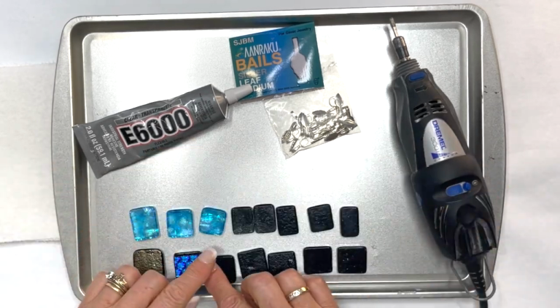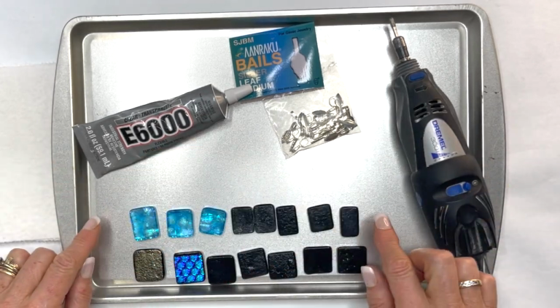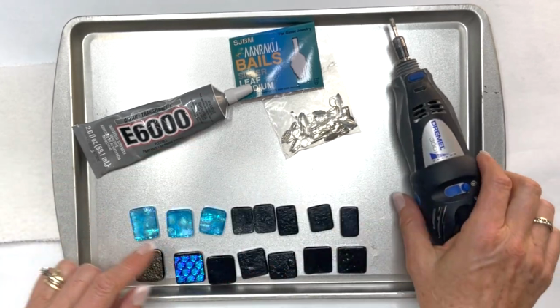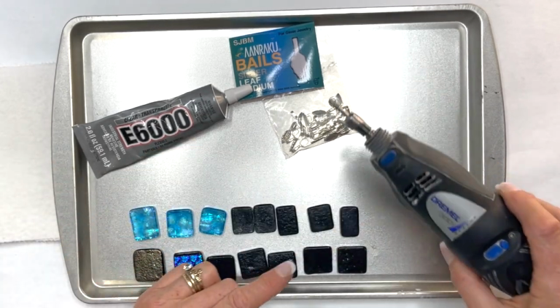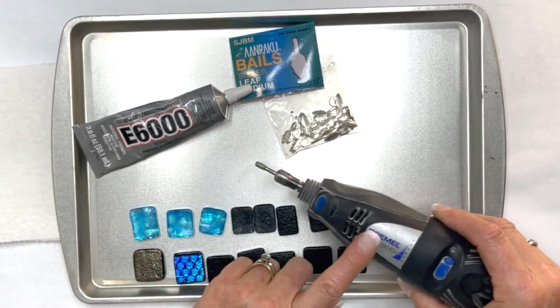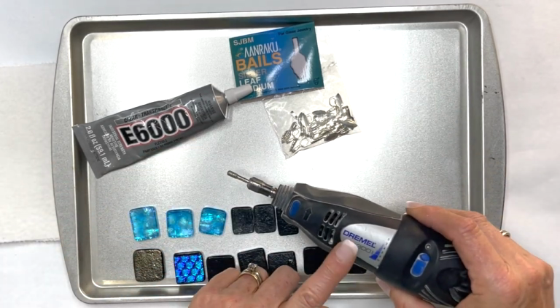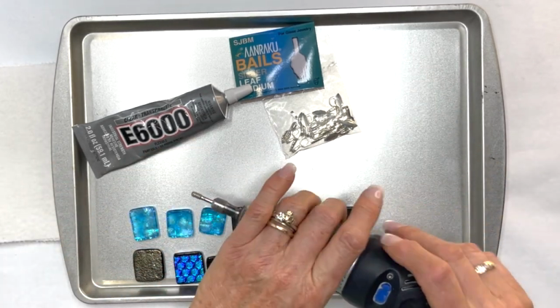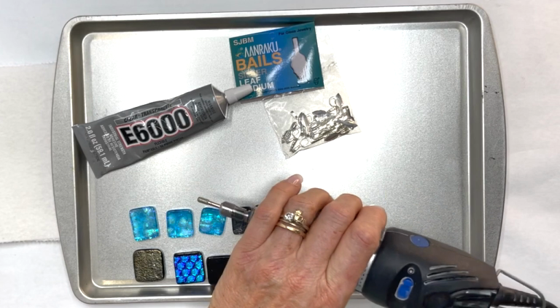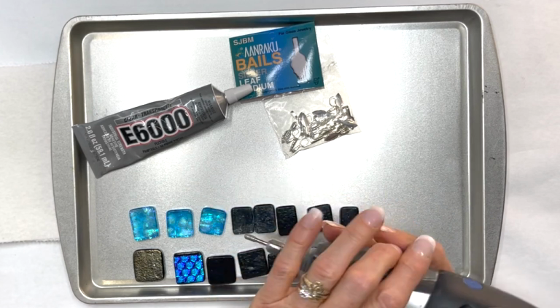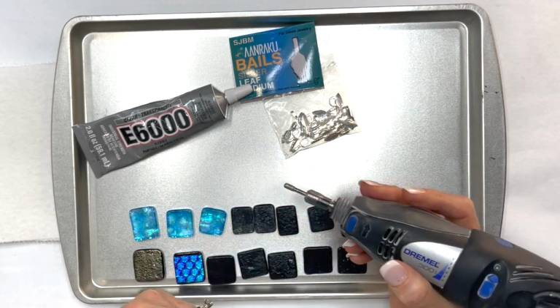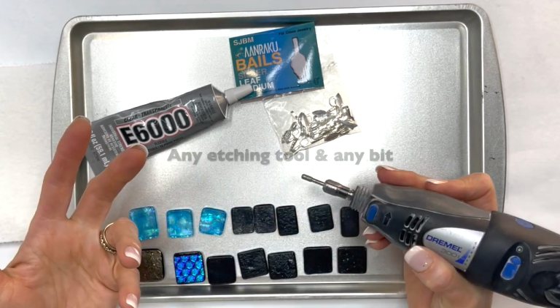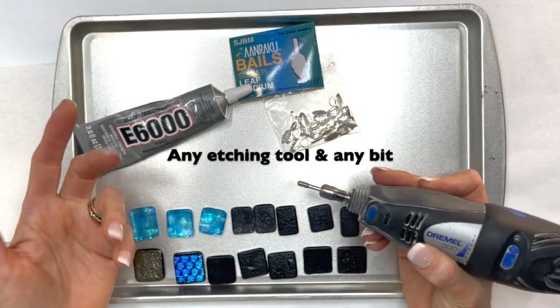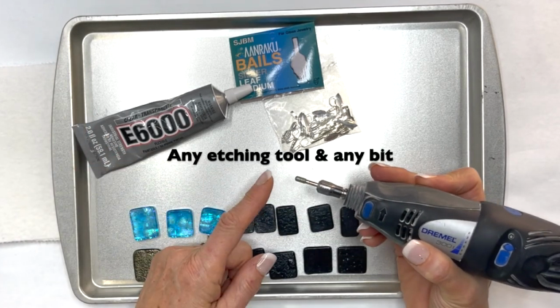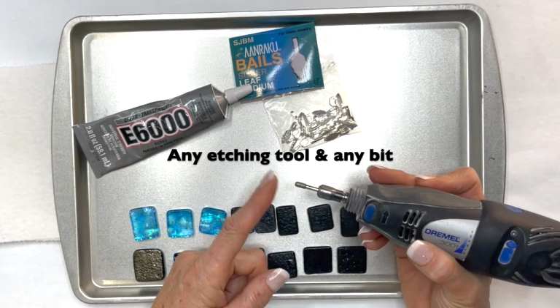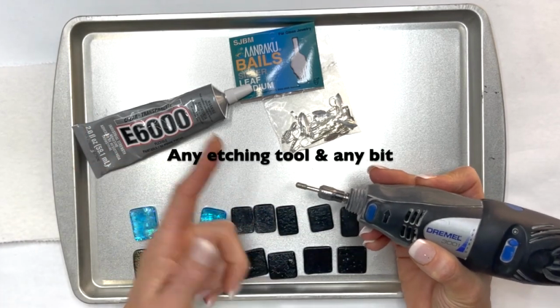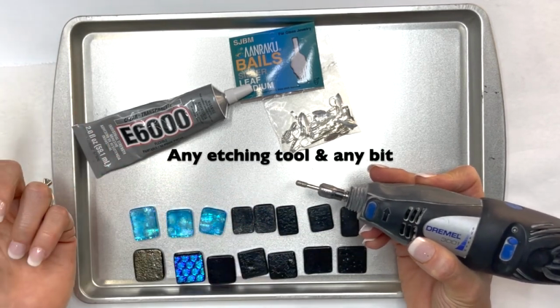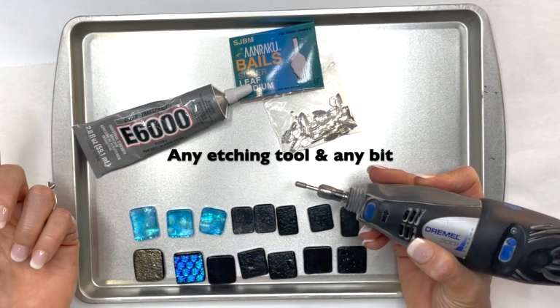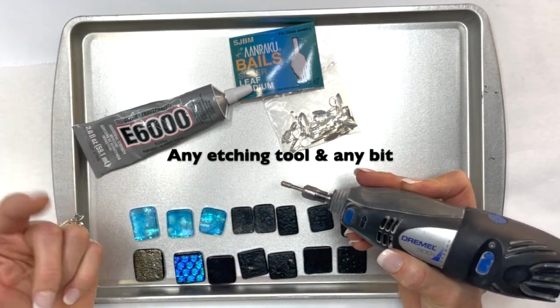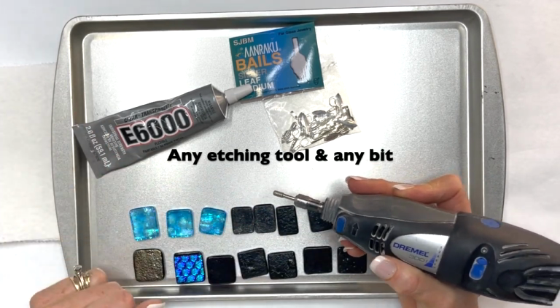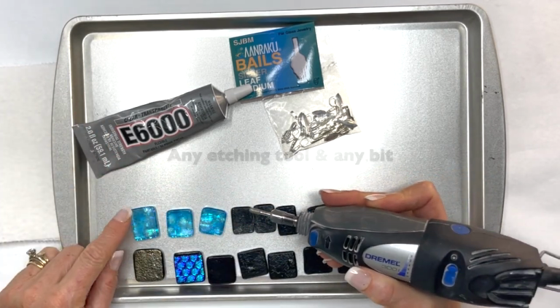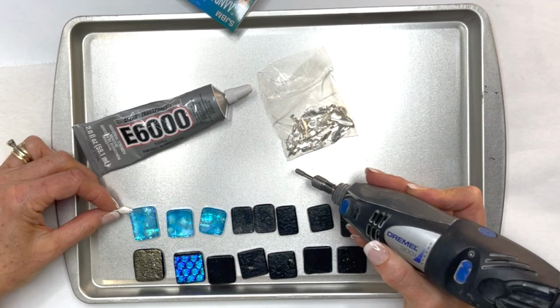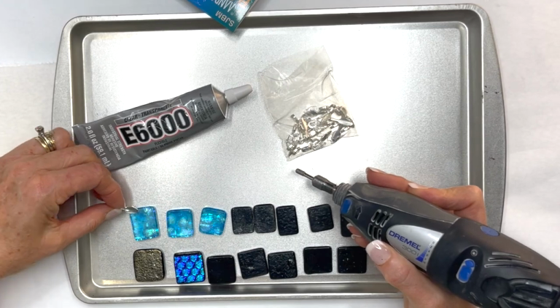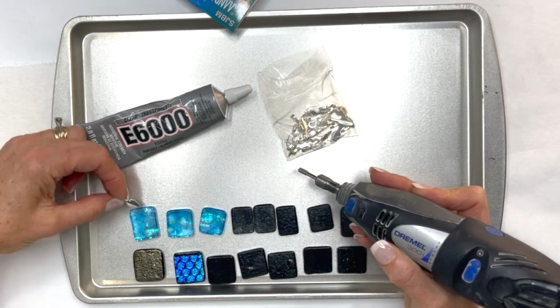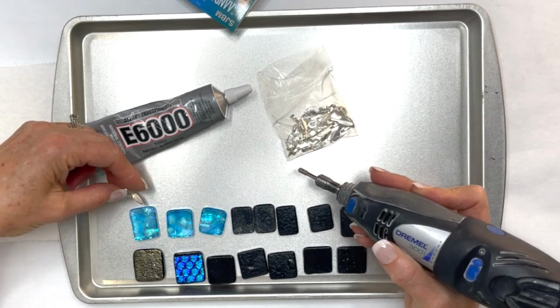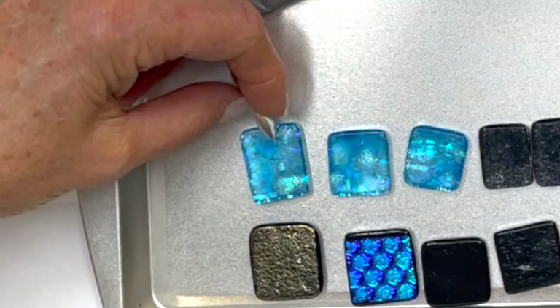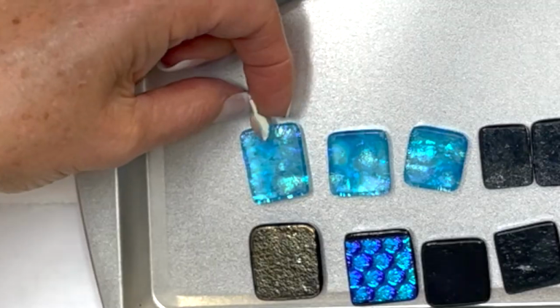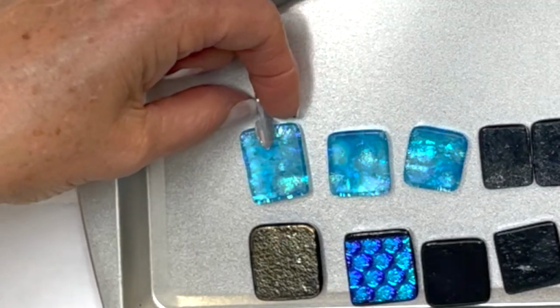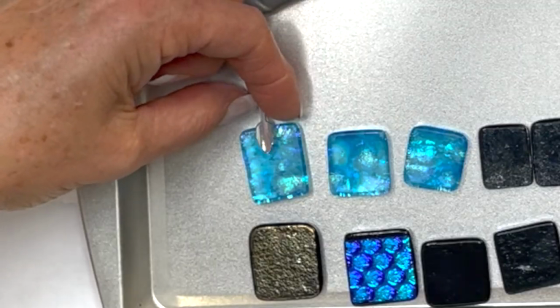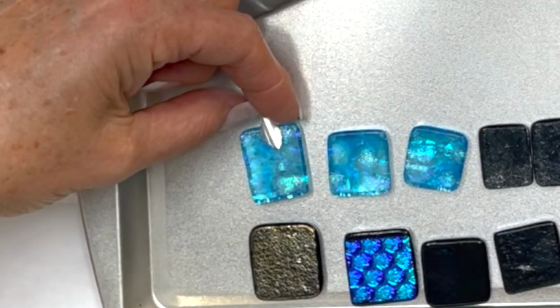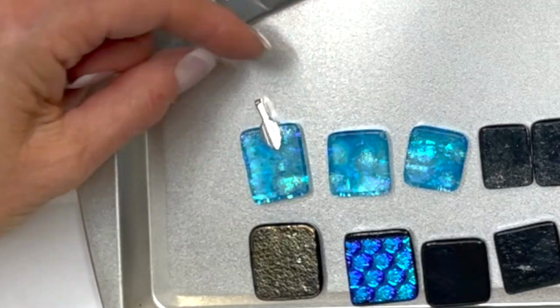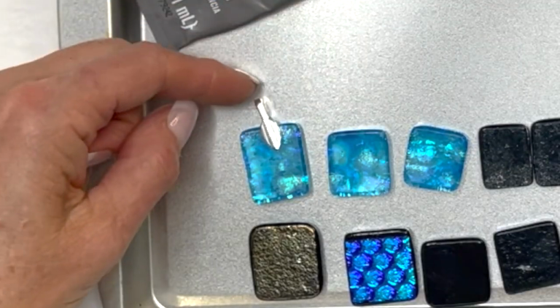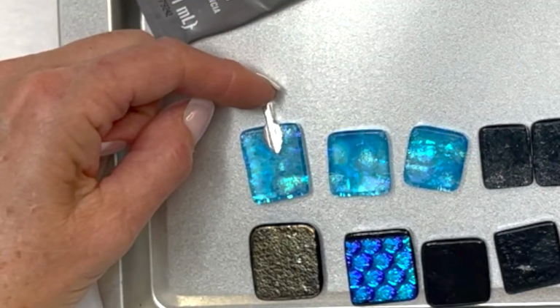Now that I have them all flipped over I have my Dremel tool — any kind of etching tool will do. I put any kind of bit on and just grind a little spot in the top where the bail will be.